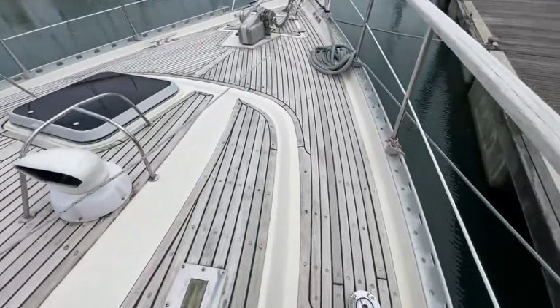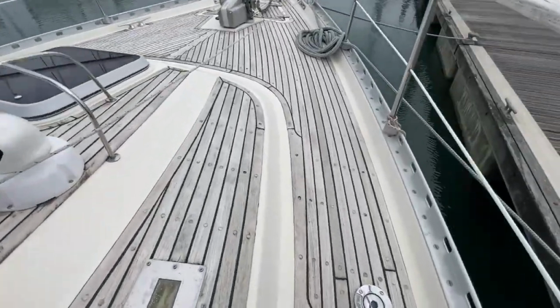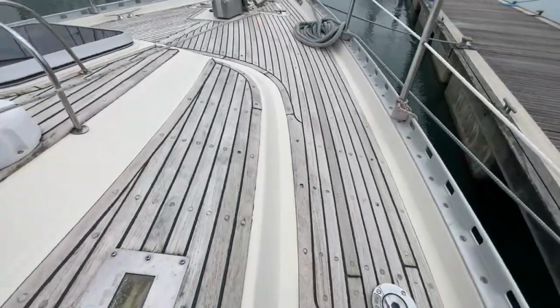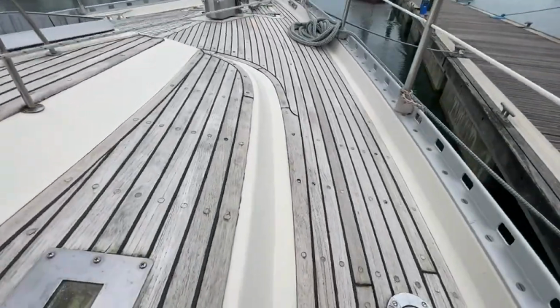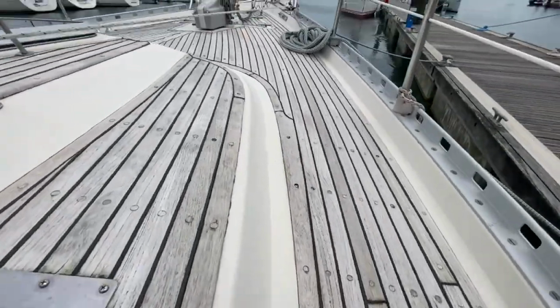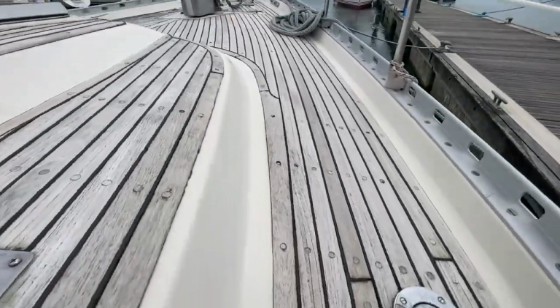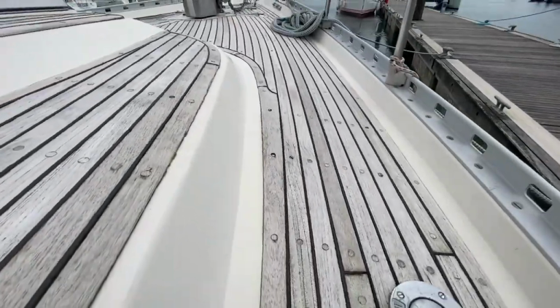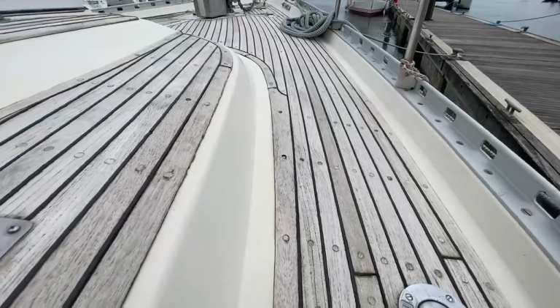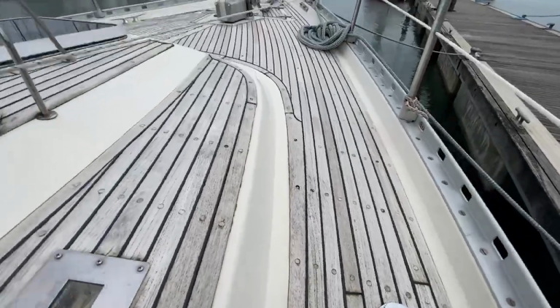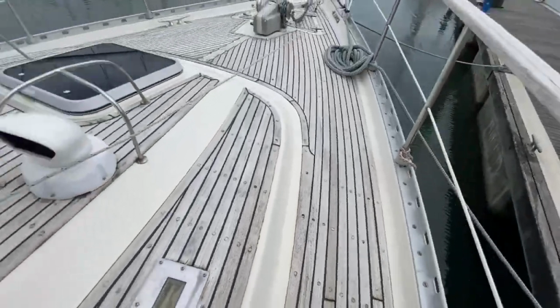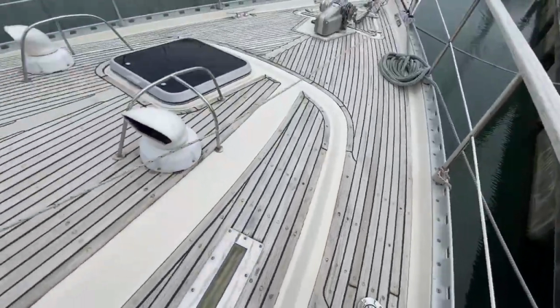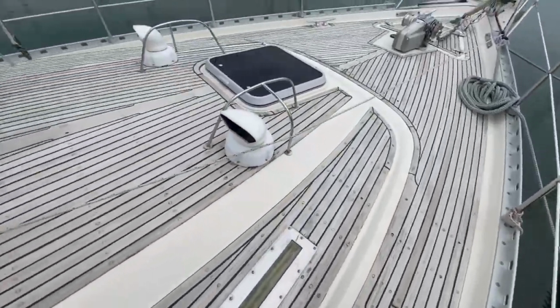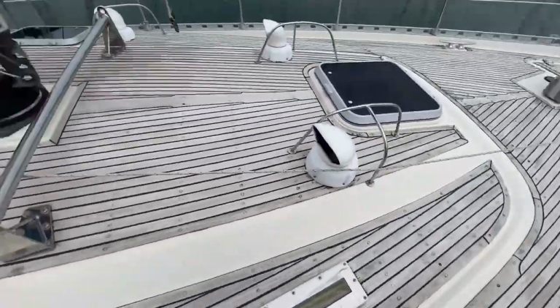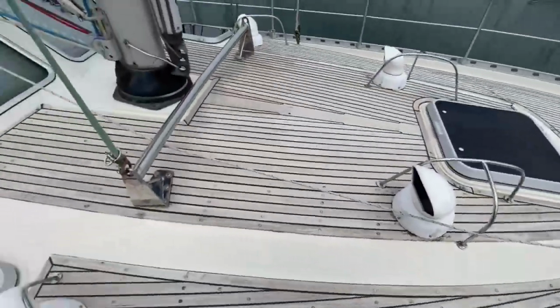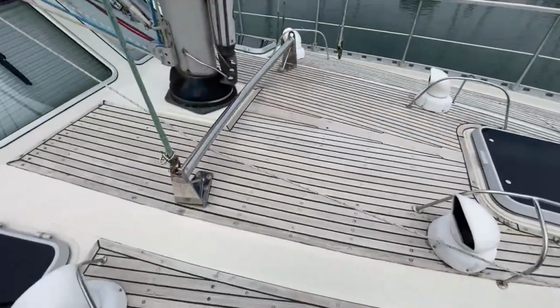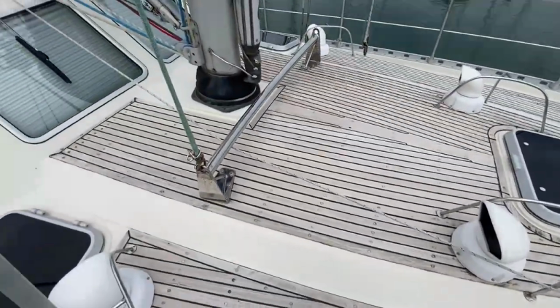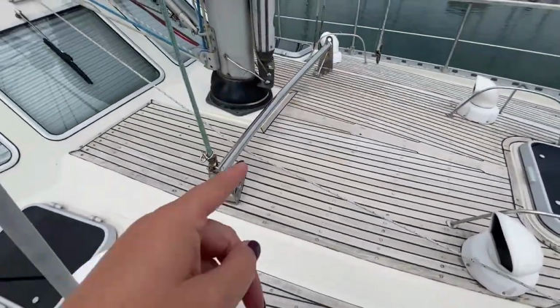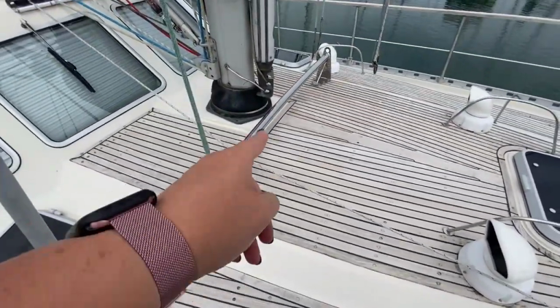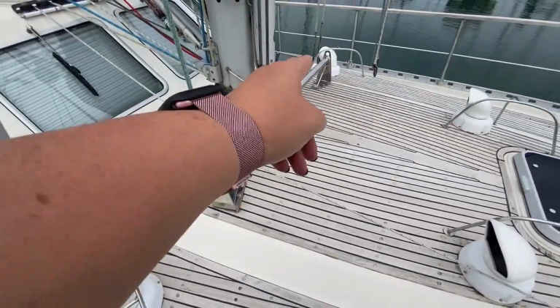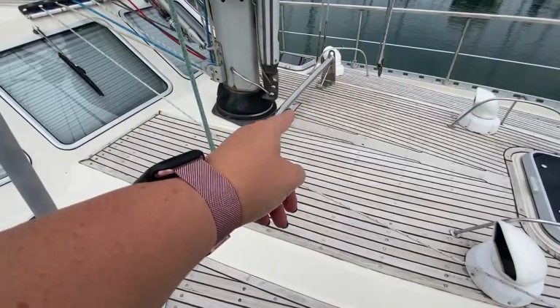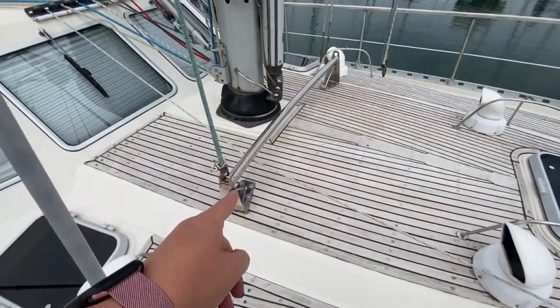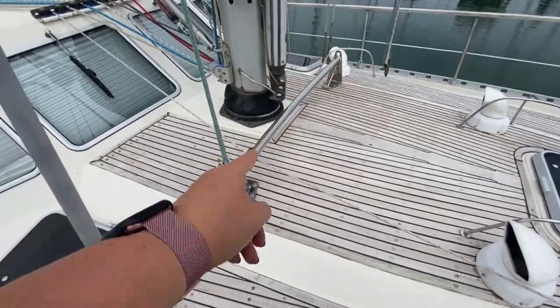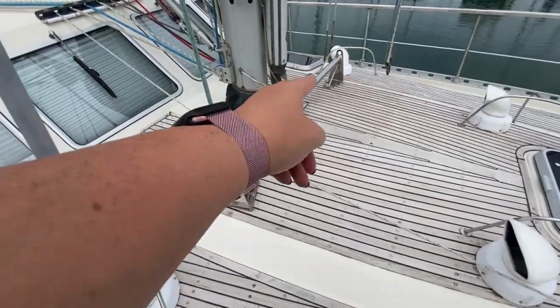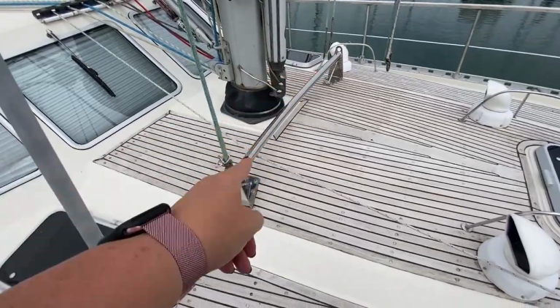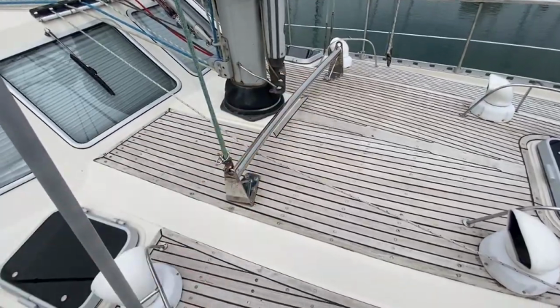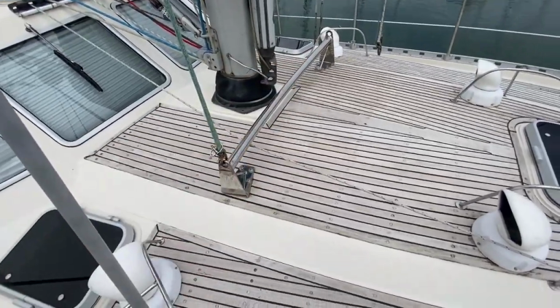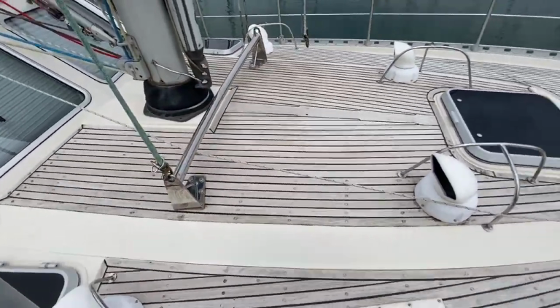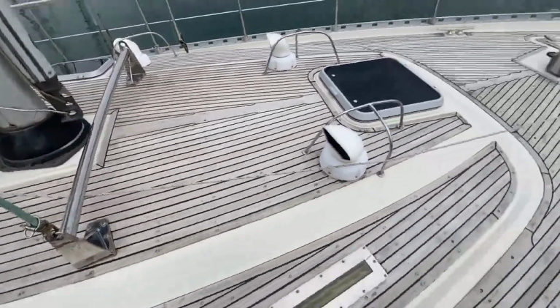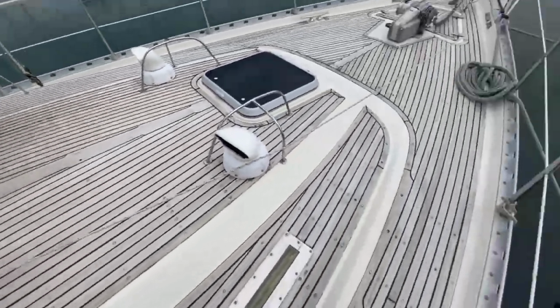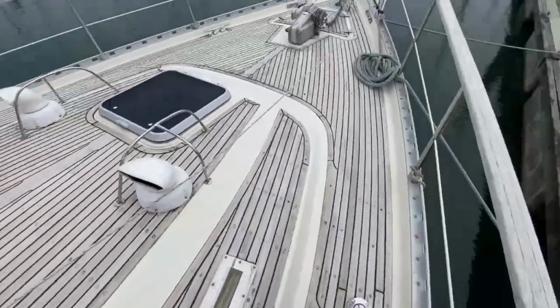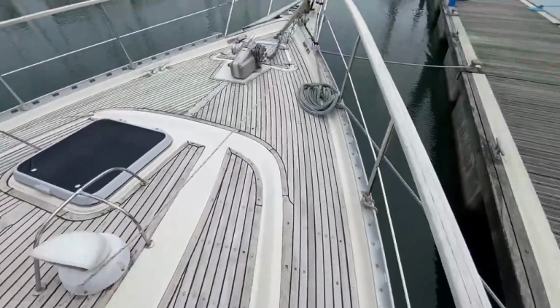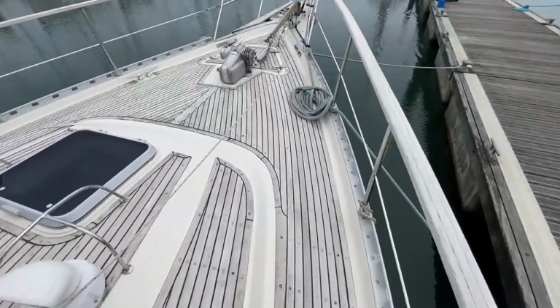I'll give you a closer look at that cheek. You can see you've got a setup for self-tacking if you wanted to use that.